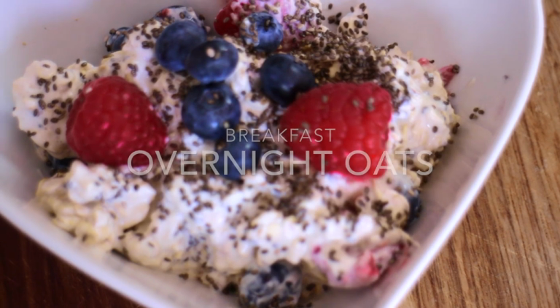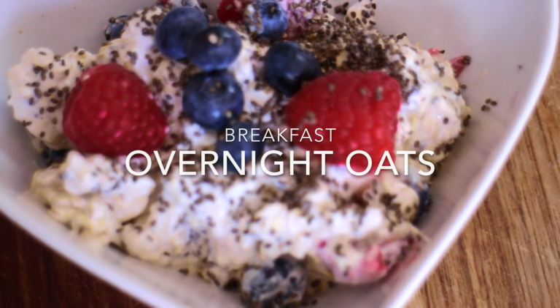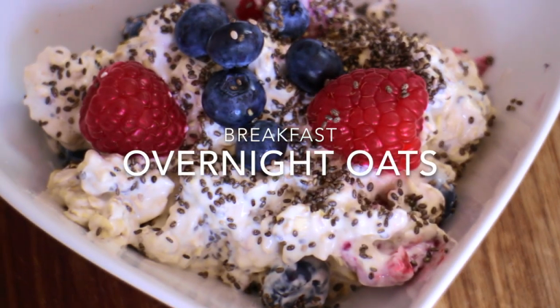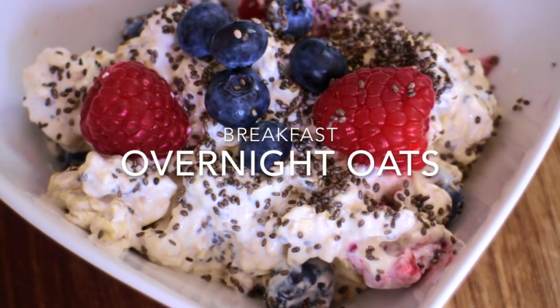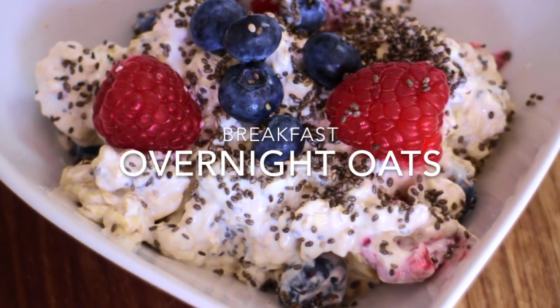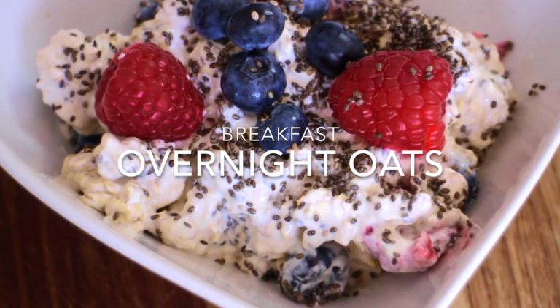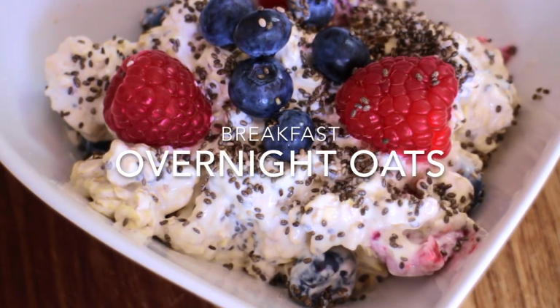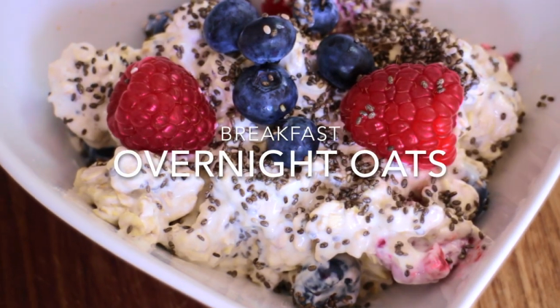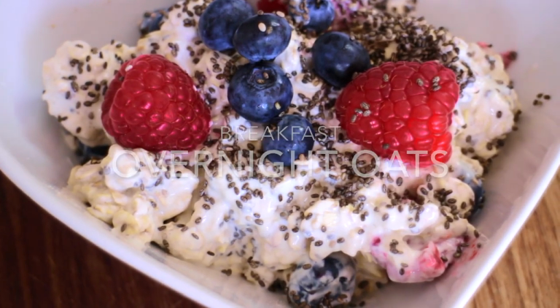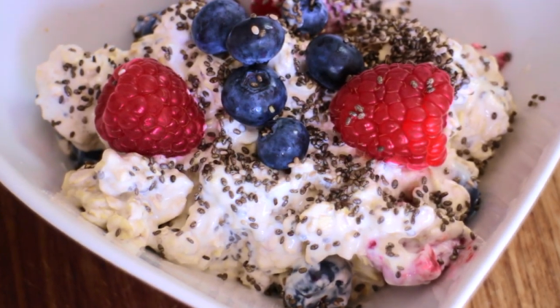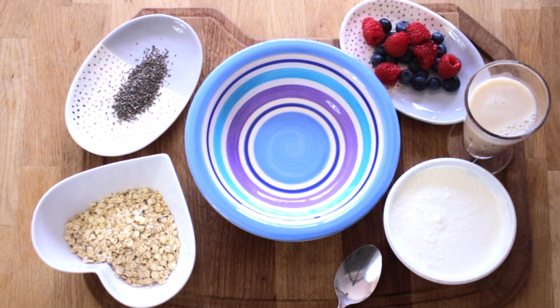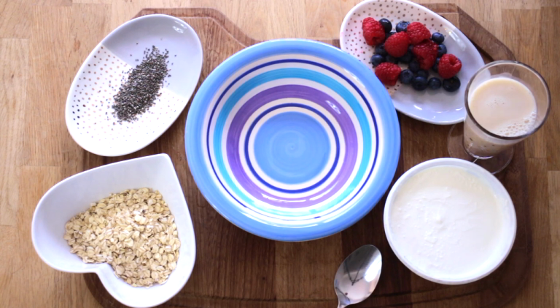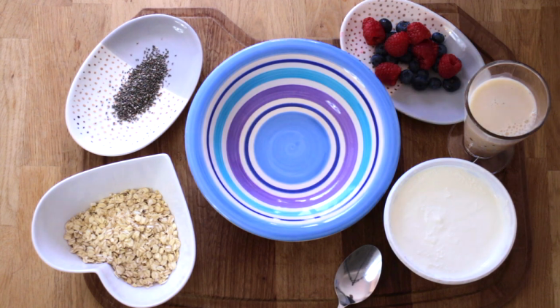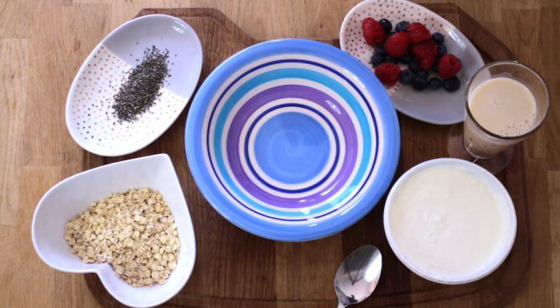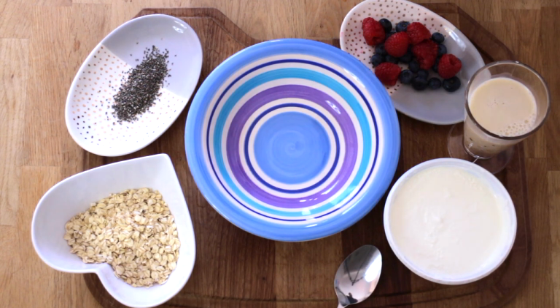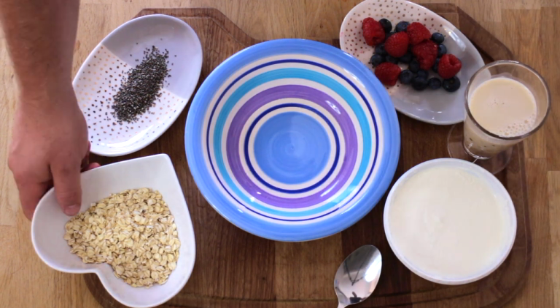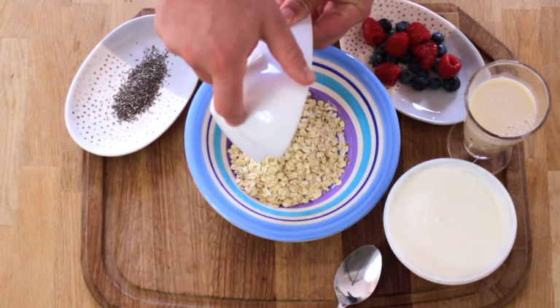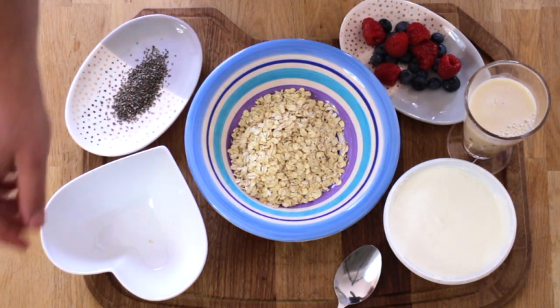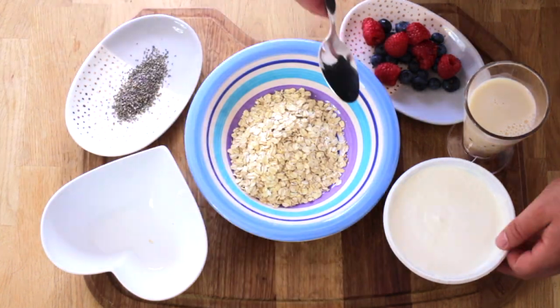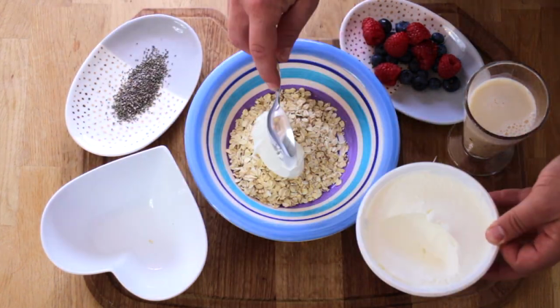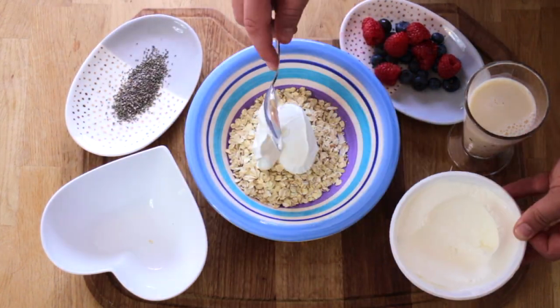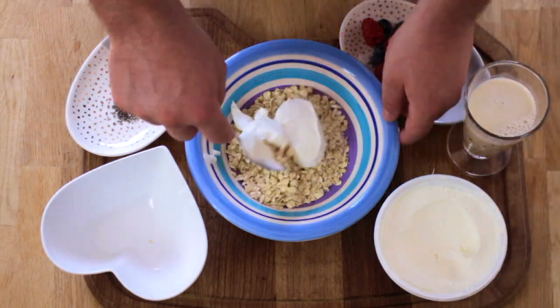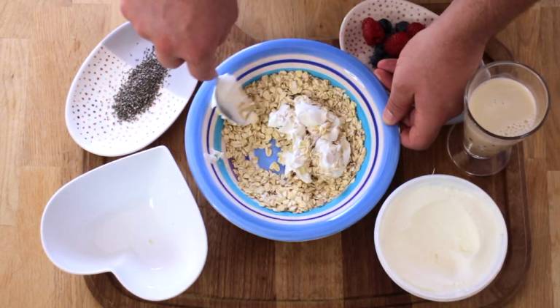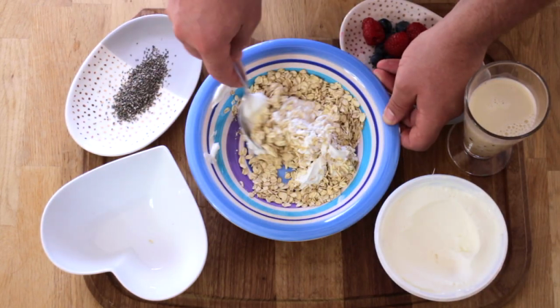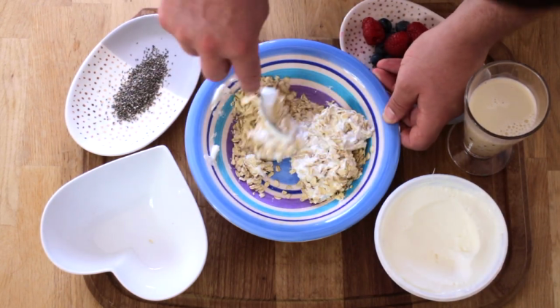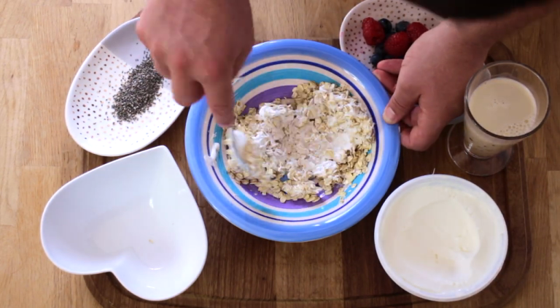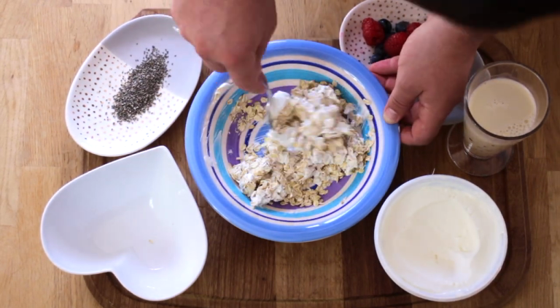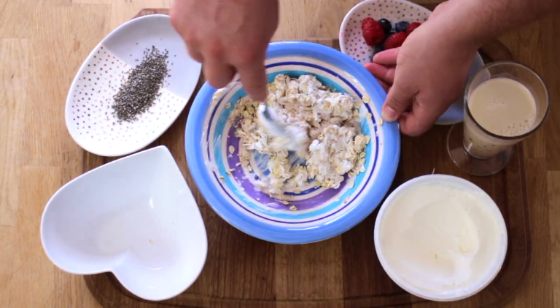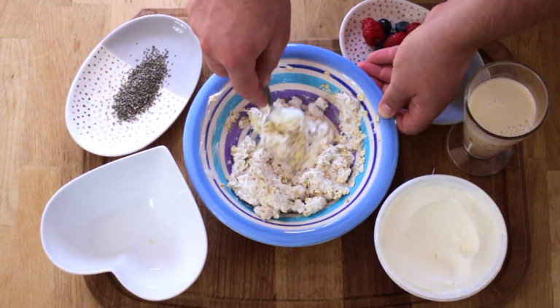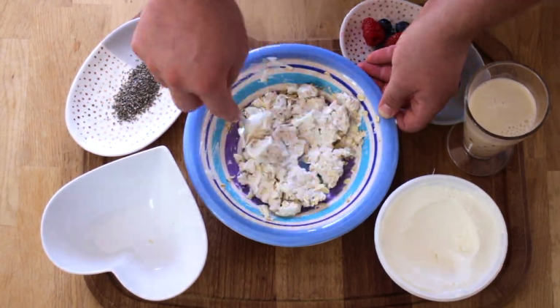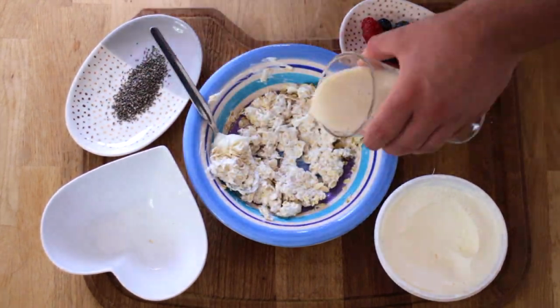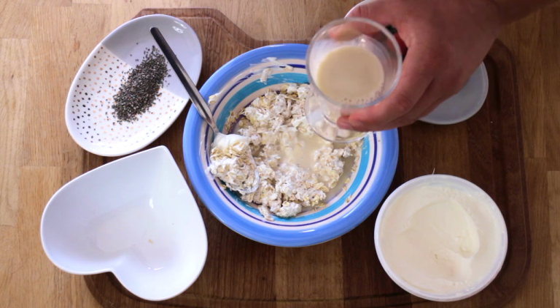Breakfast overnight oats: pour the oats into a bowl and add two heaped tablespoons of Greek organic yogurt, then mix. Add a splash of almond milk and mix again.